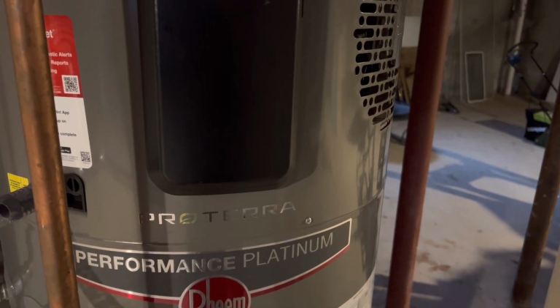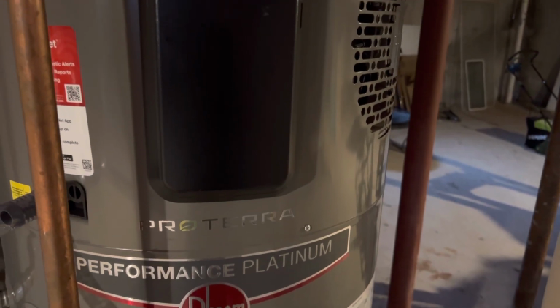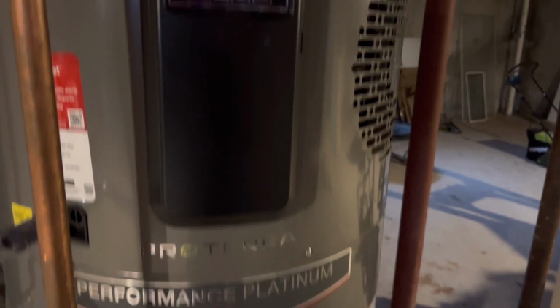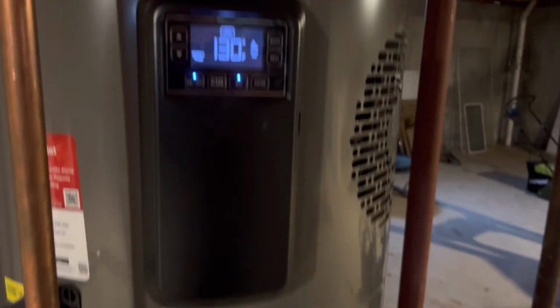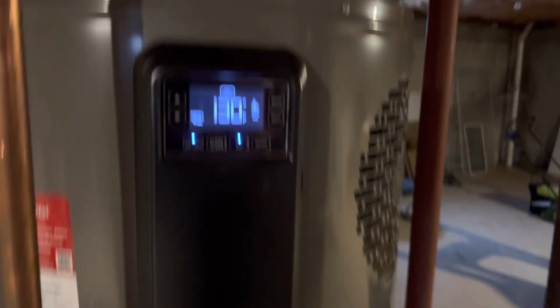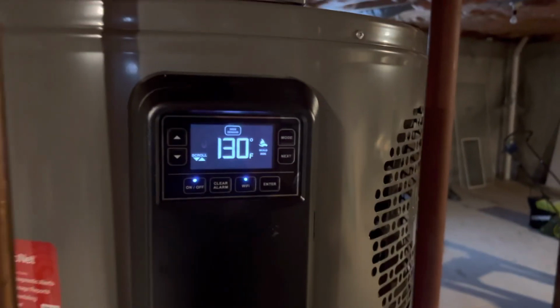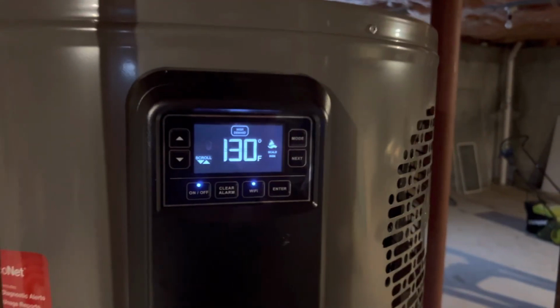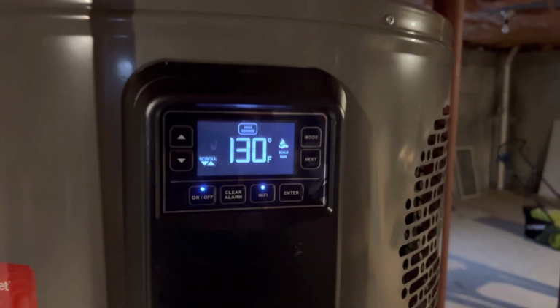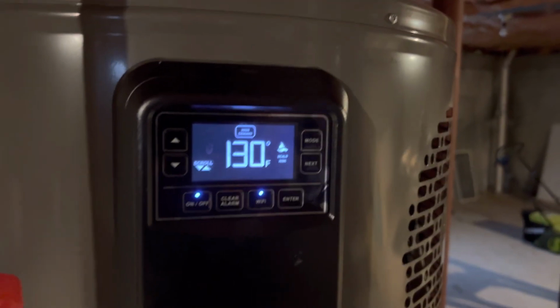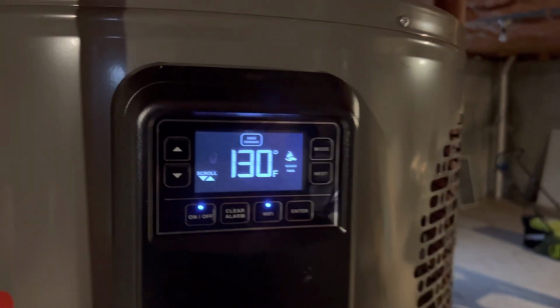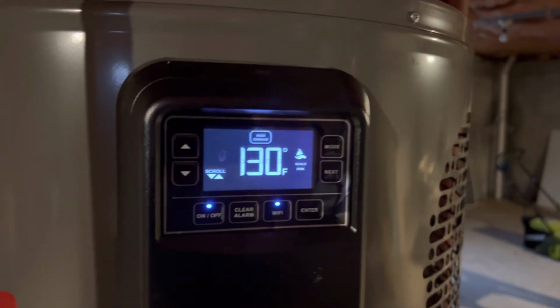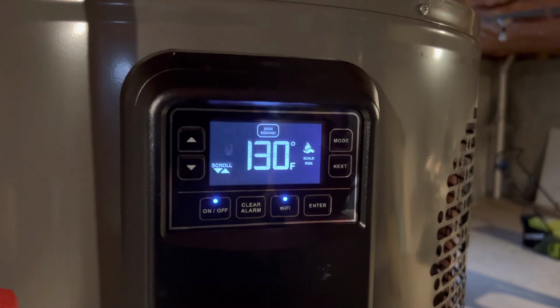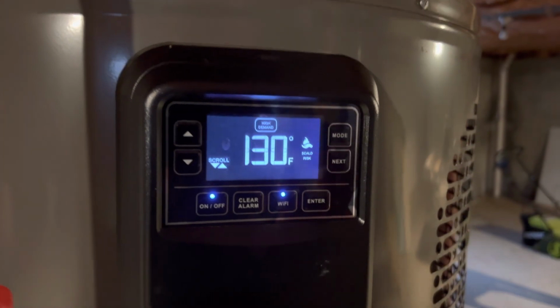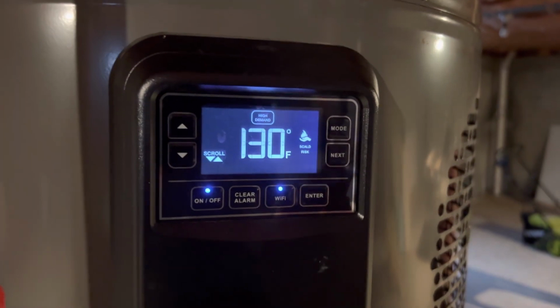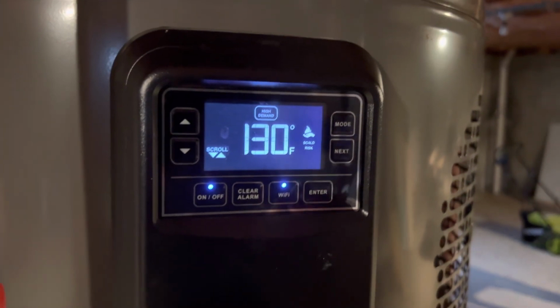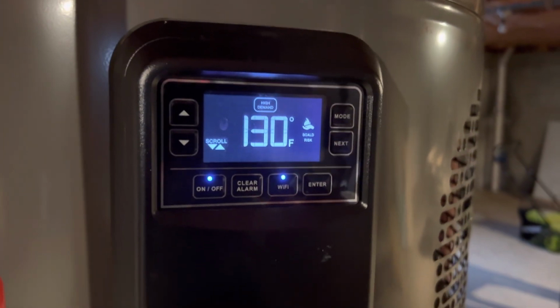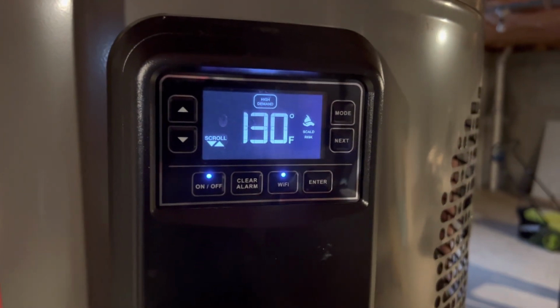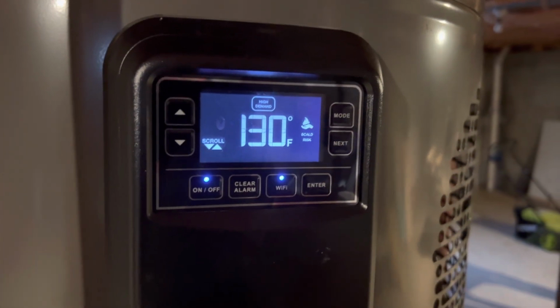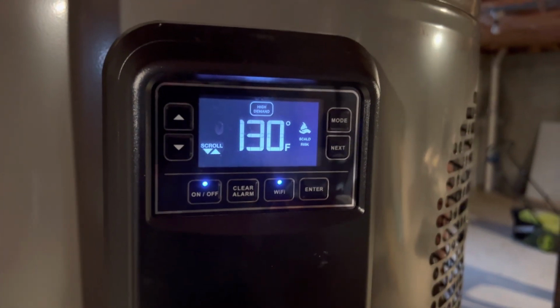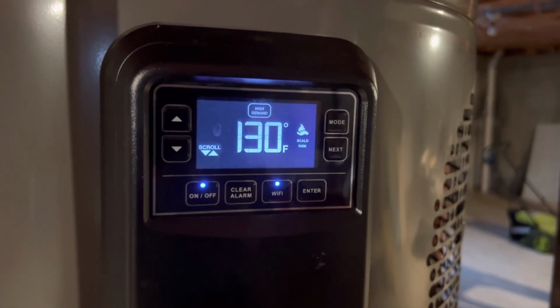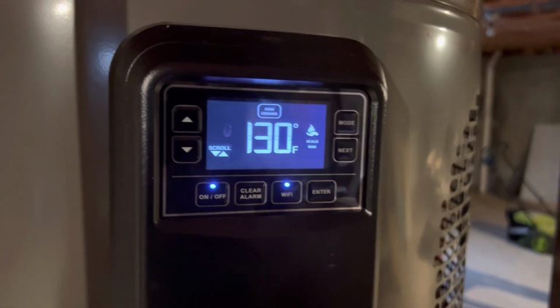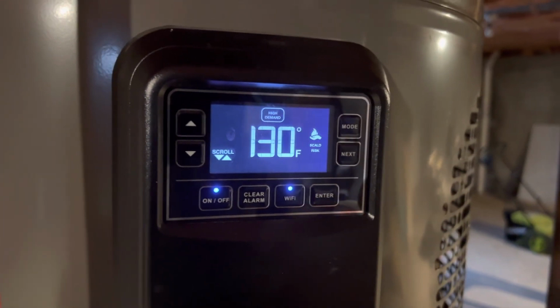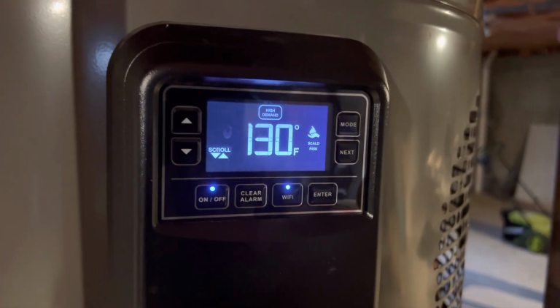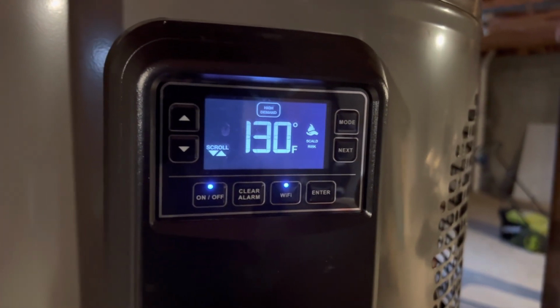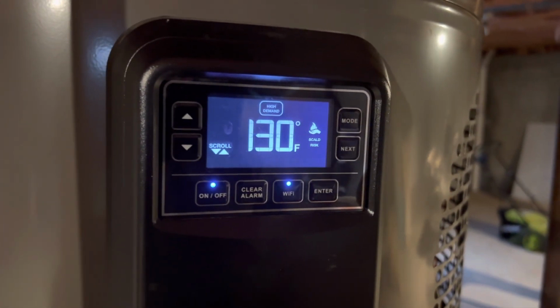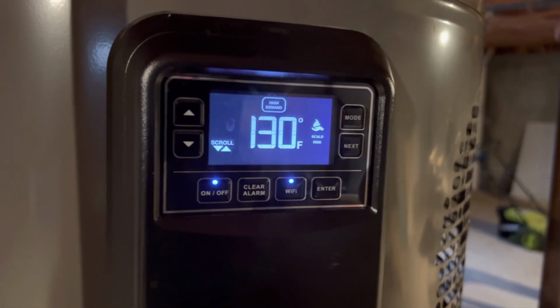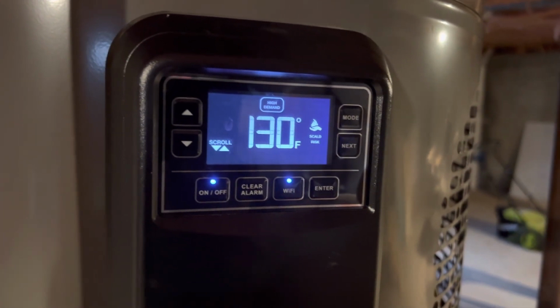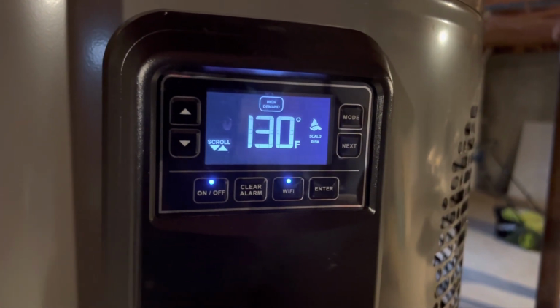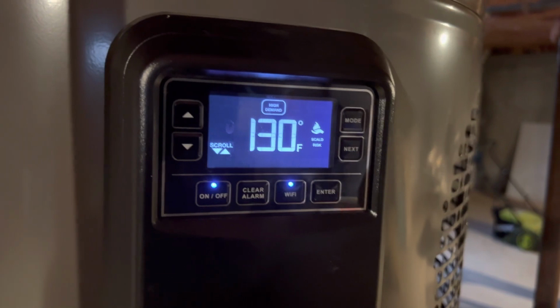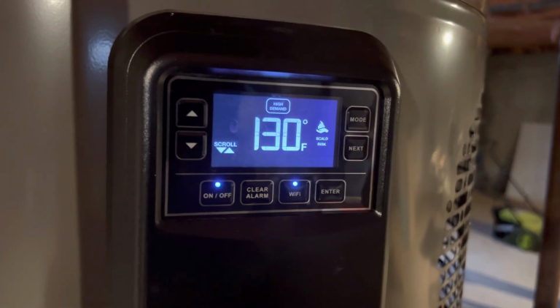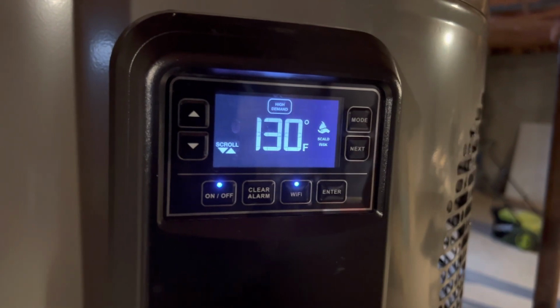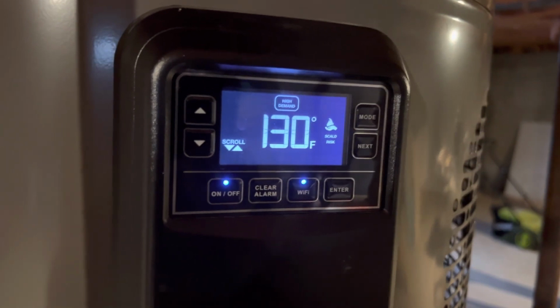A quick video on how to get into test mode on a Rheem hybrid water heater. This one is electric, this is the 50 gallon model, but if you've got a control panel that looks like this...